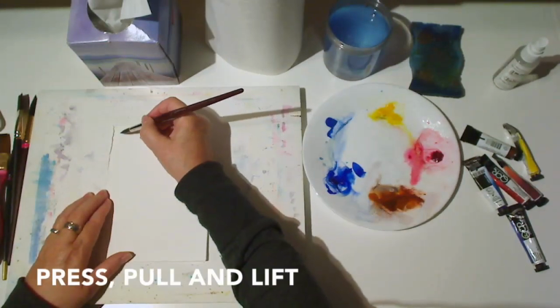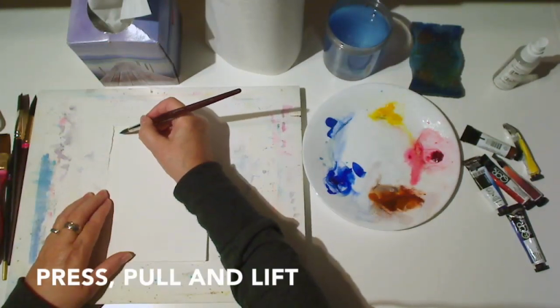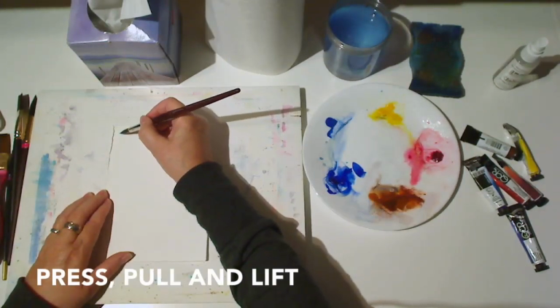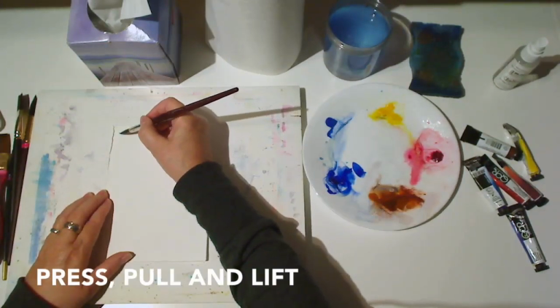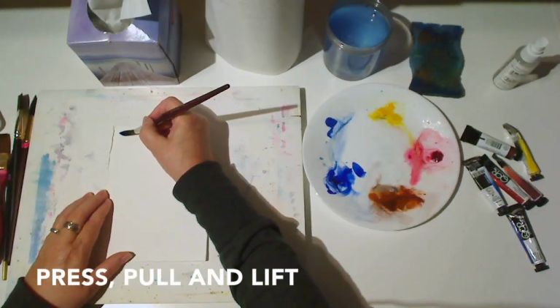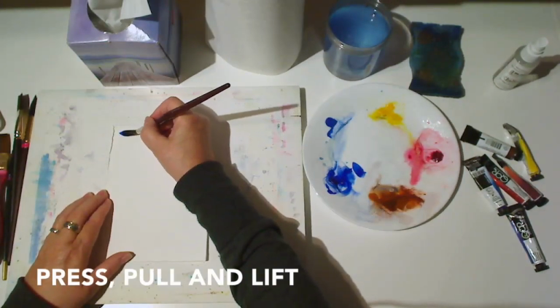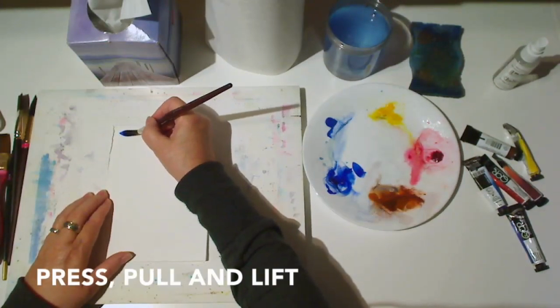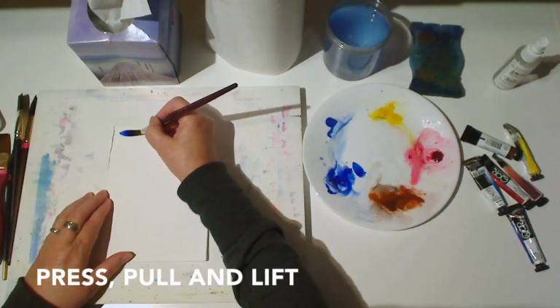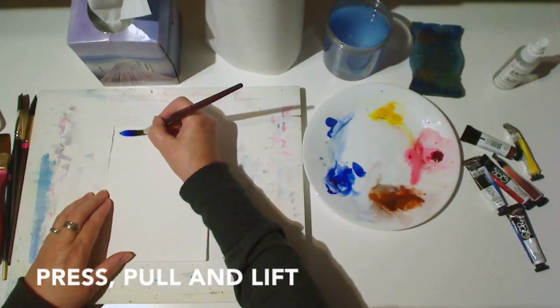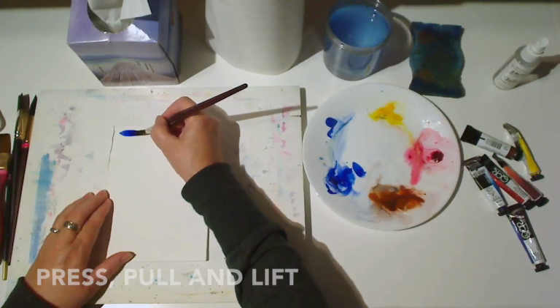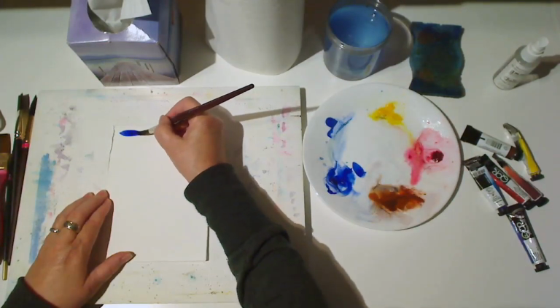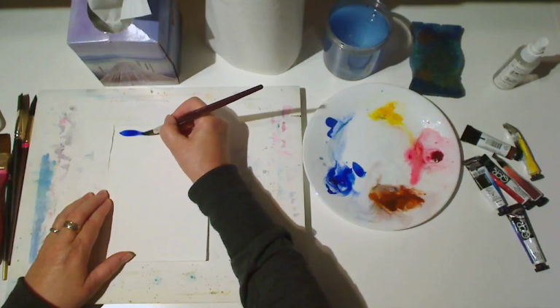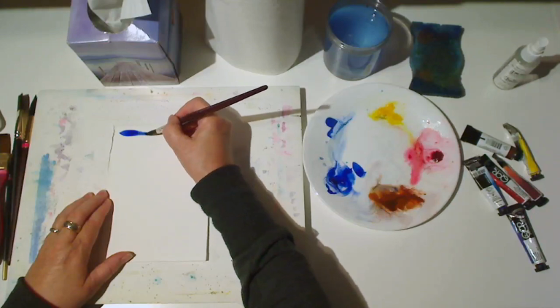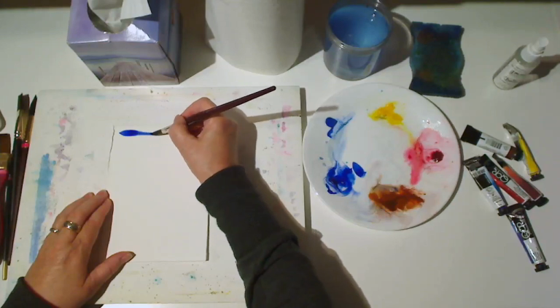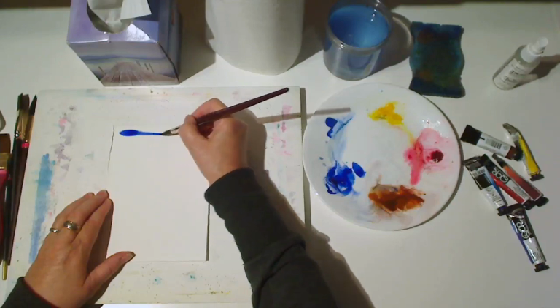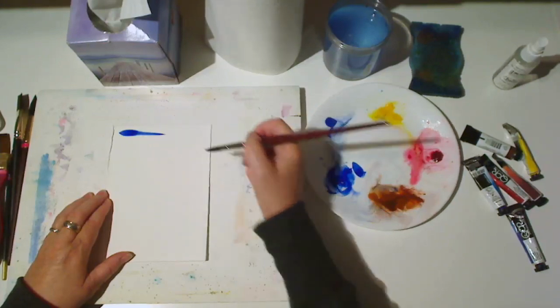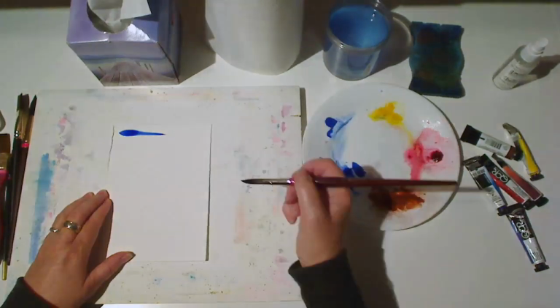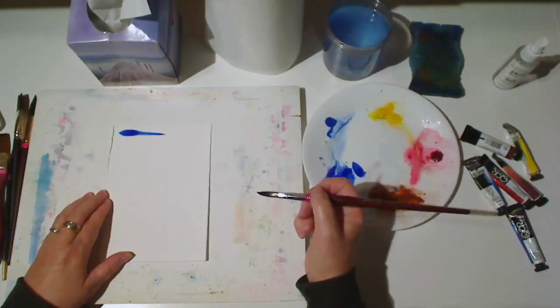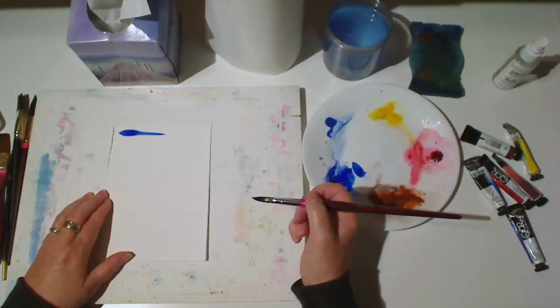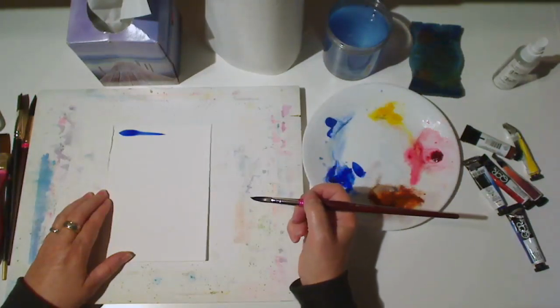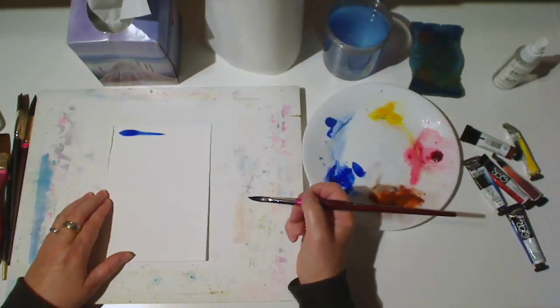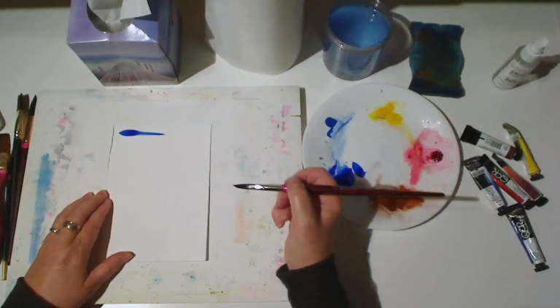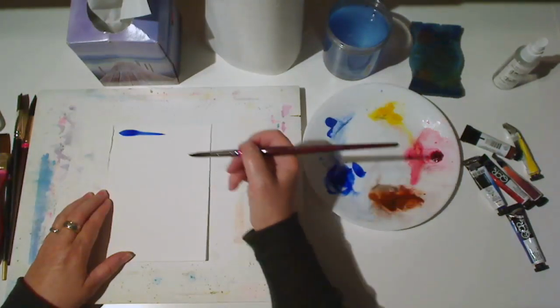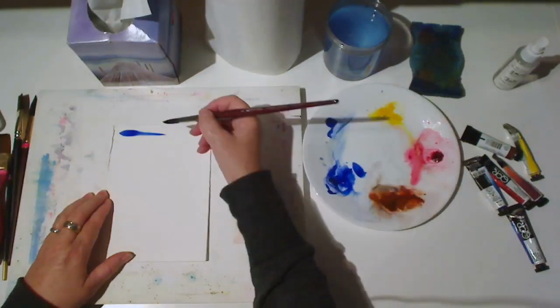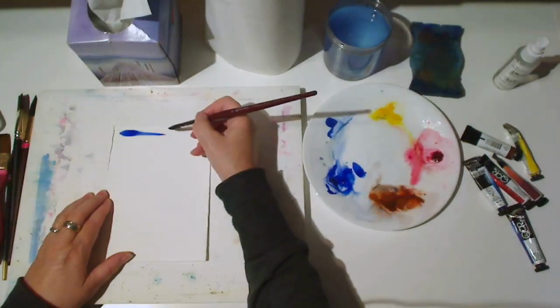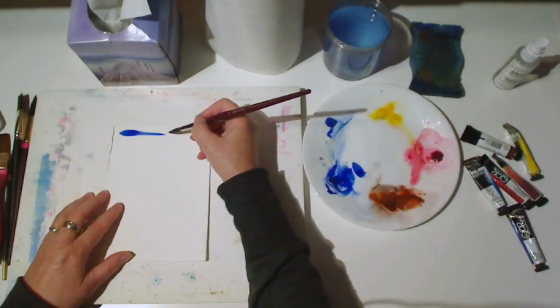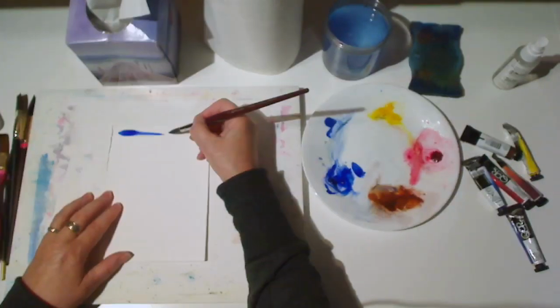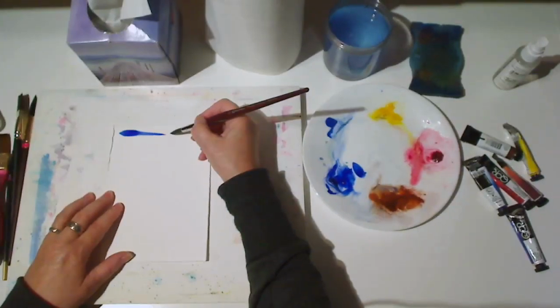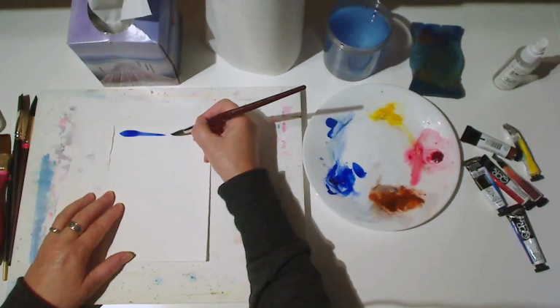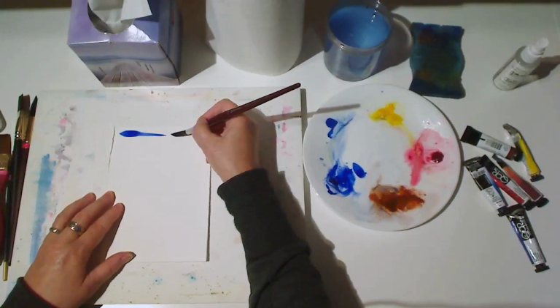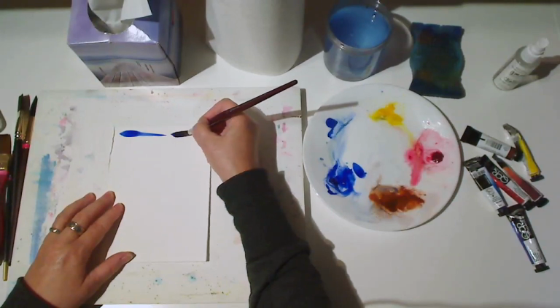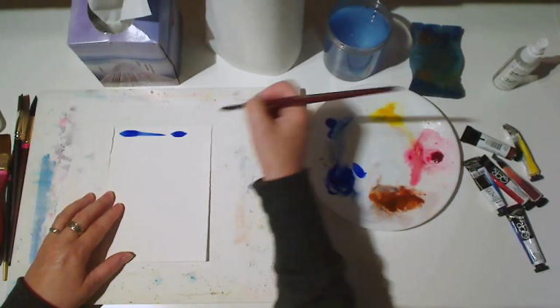Start by pressing the brush down onto the paper, then pull it to one side and lift it away. Try making the same sort of stroke, but shorter.